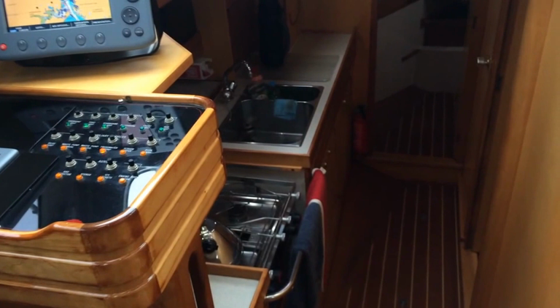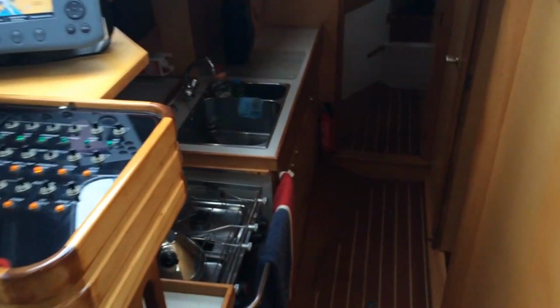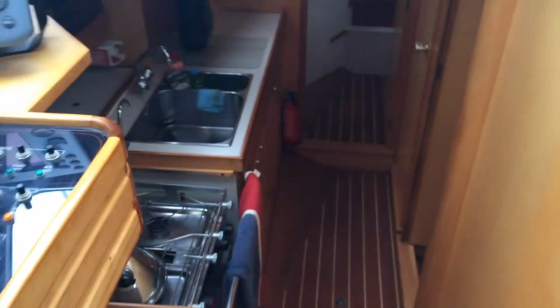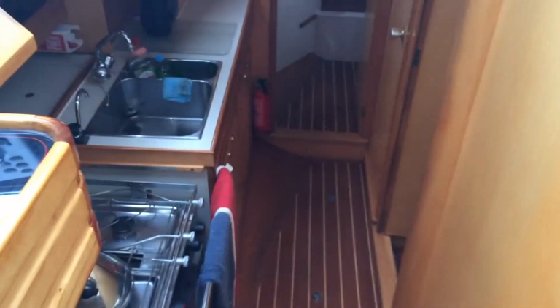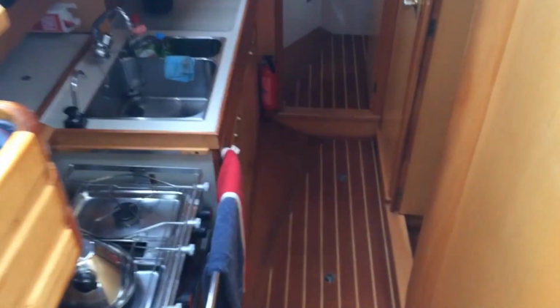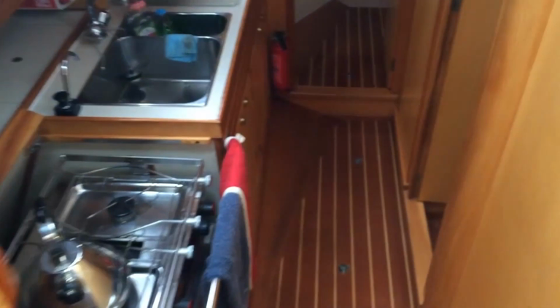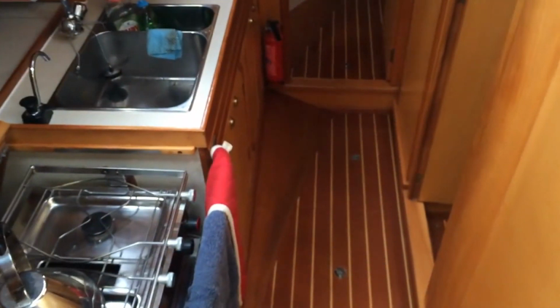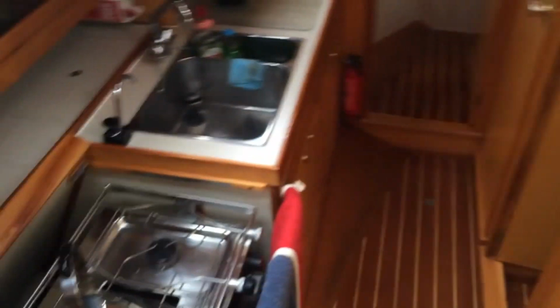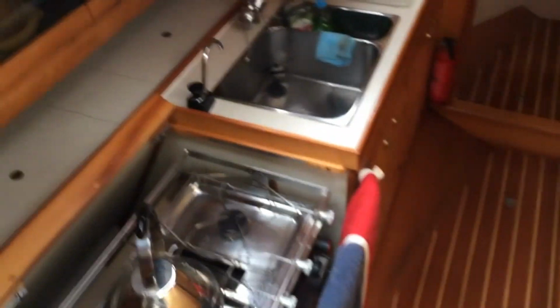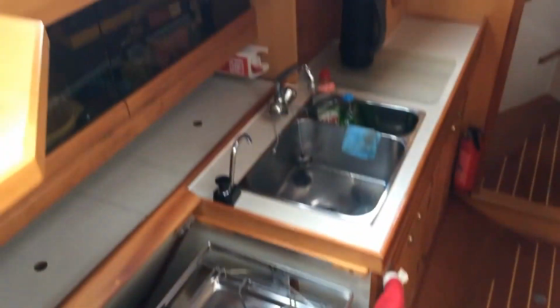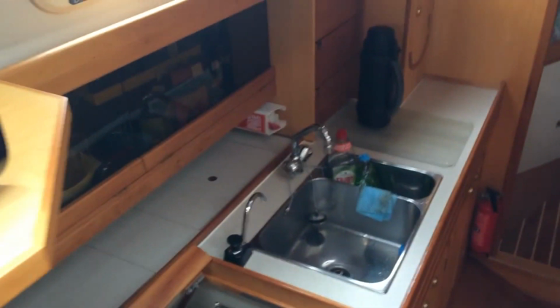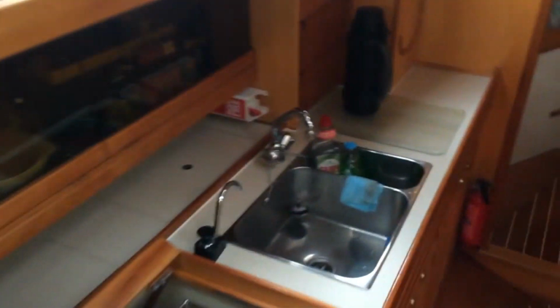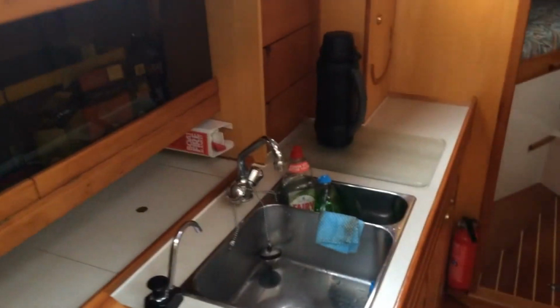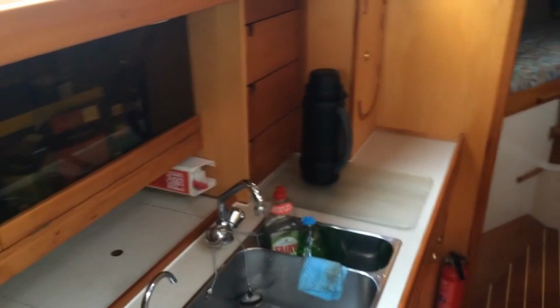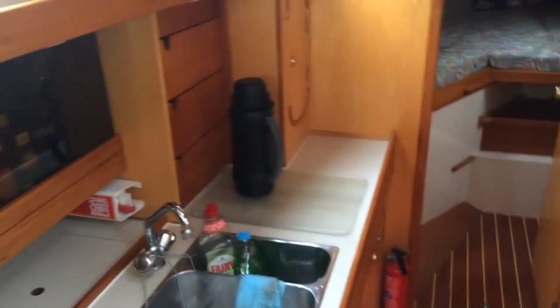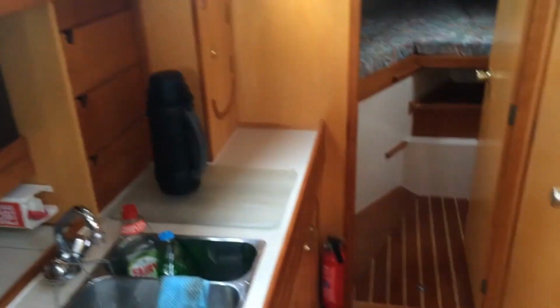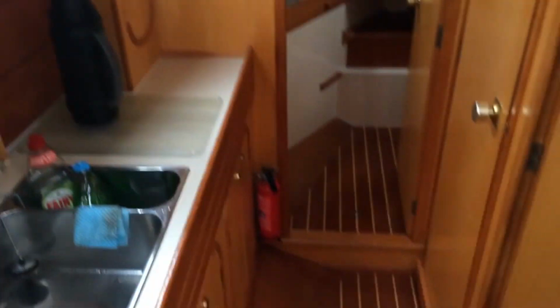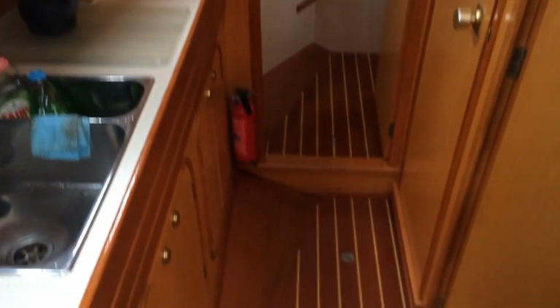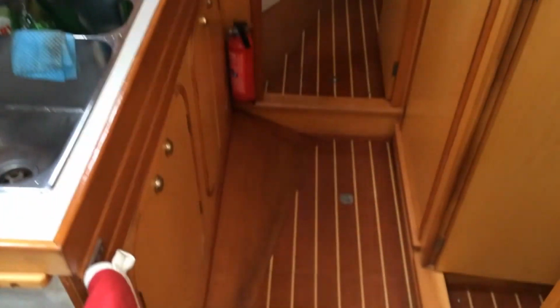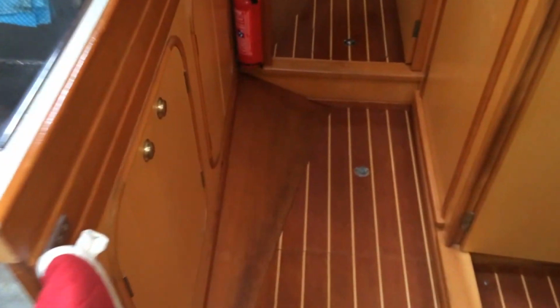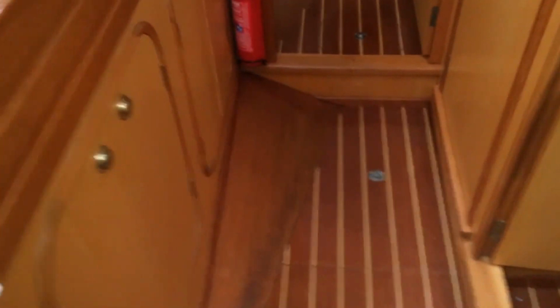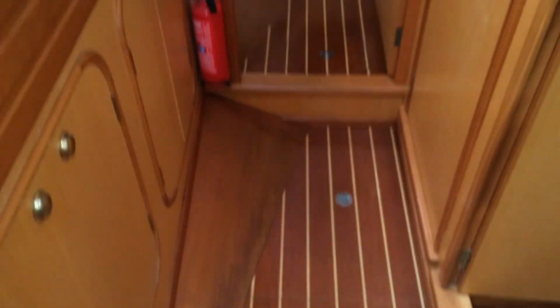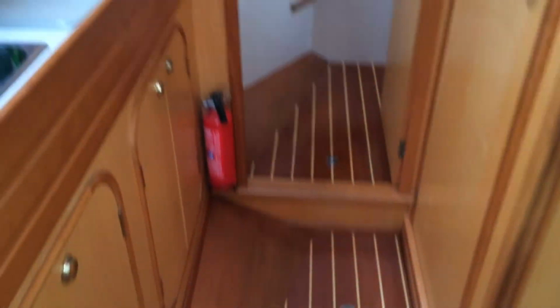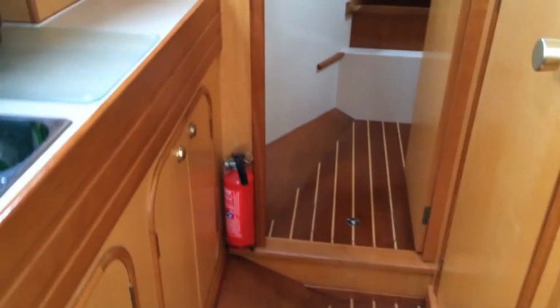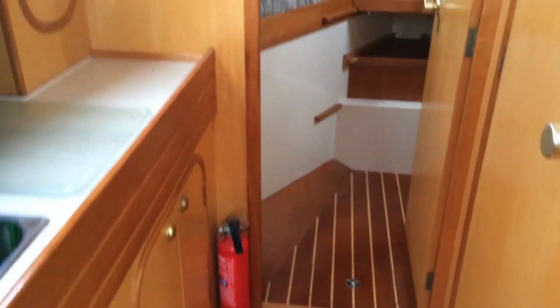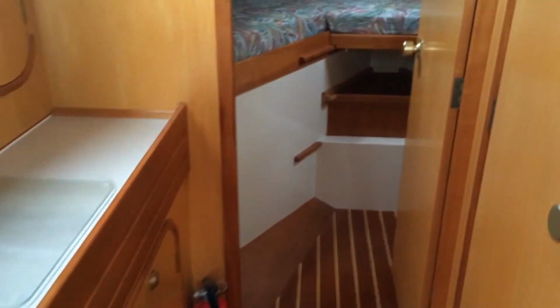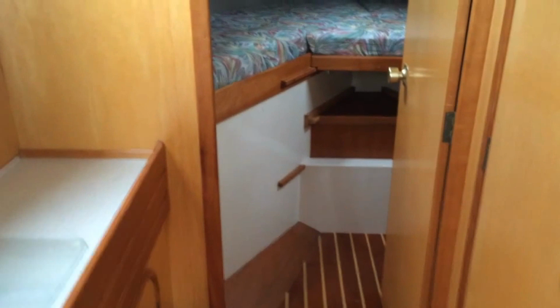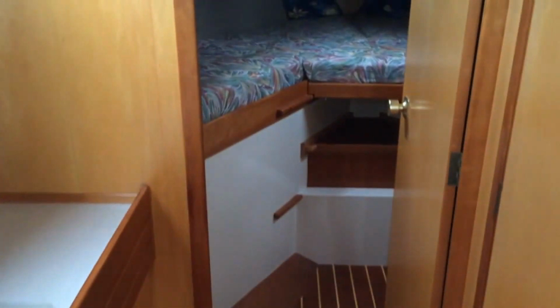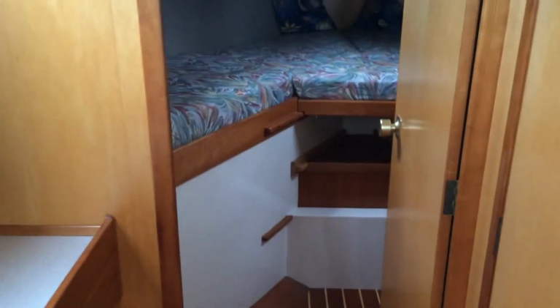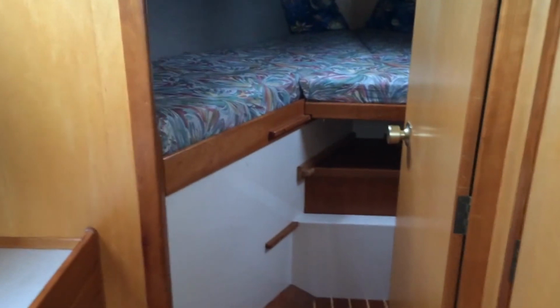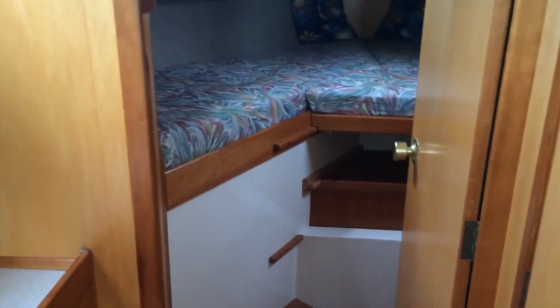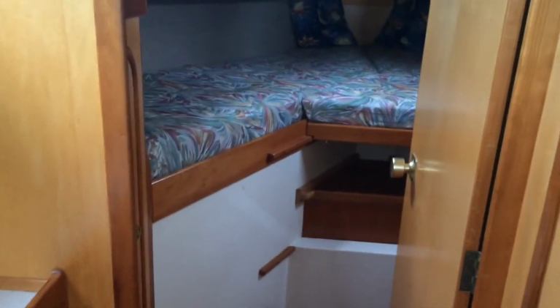Back down towards the galley. Box of storage. Beautiful wood. Really well maintained.